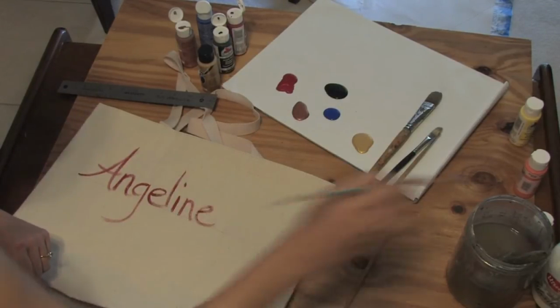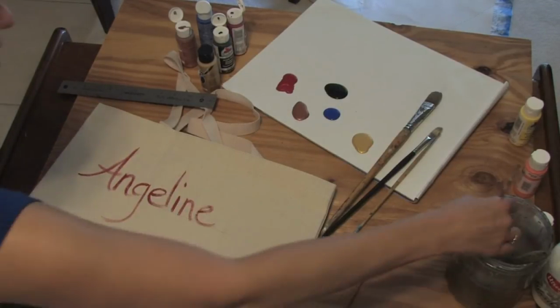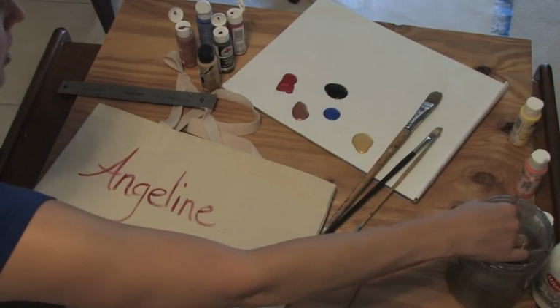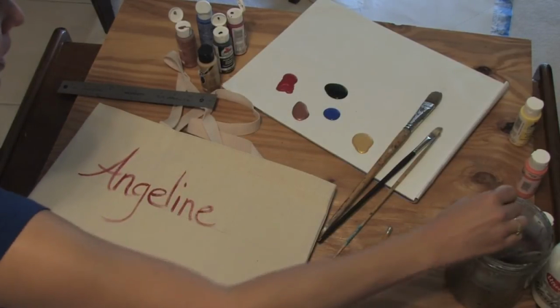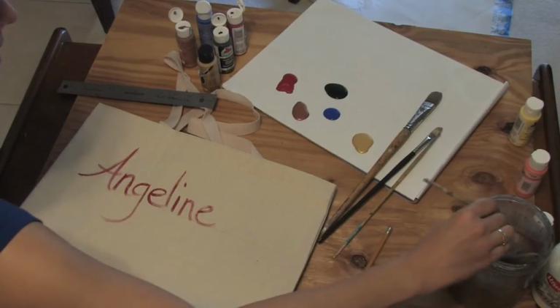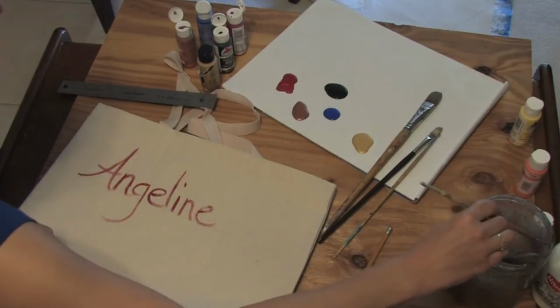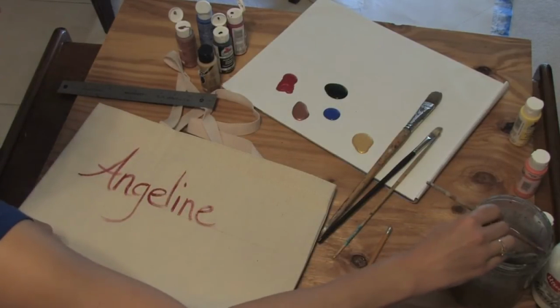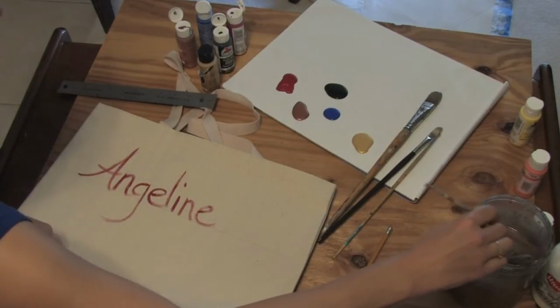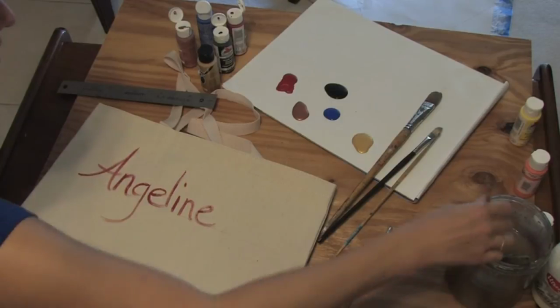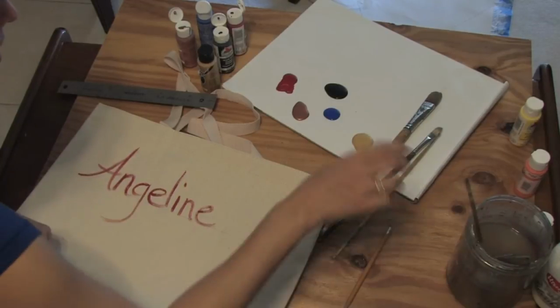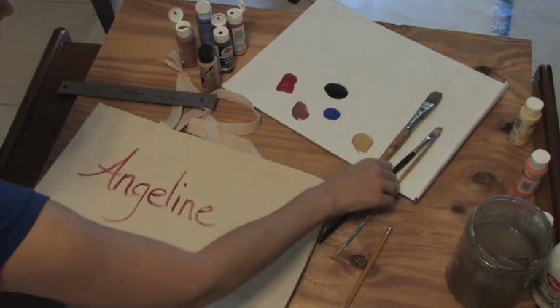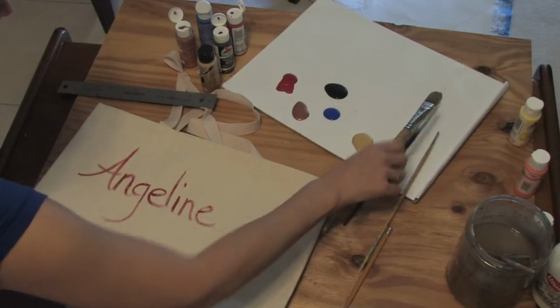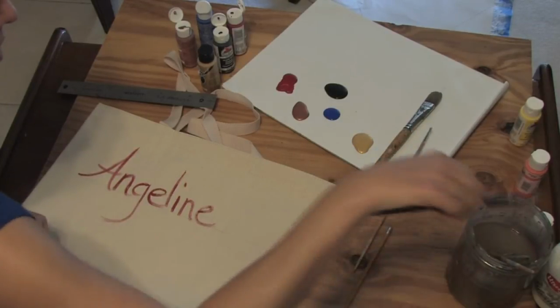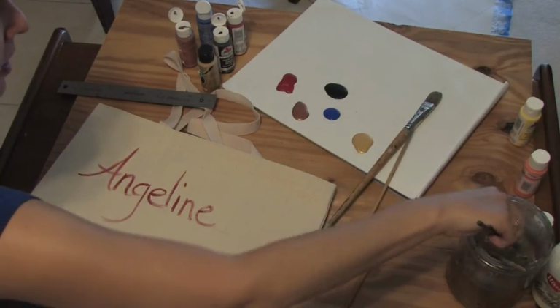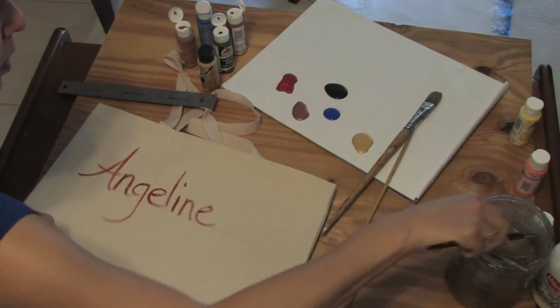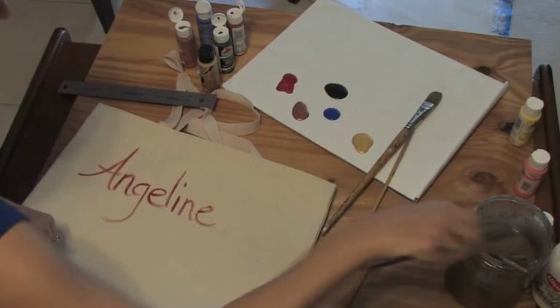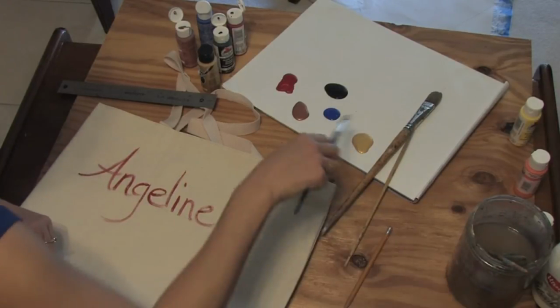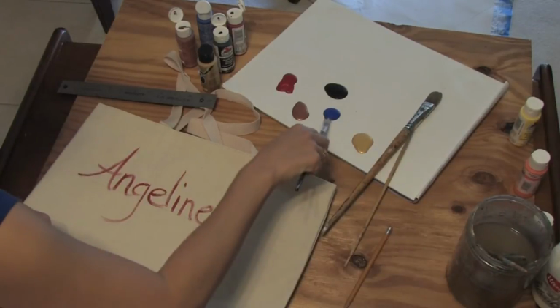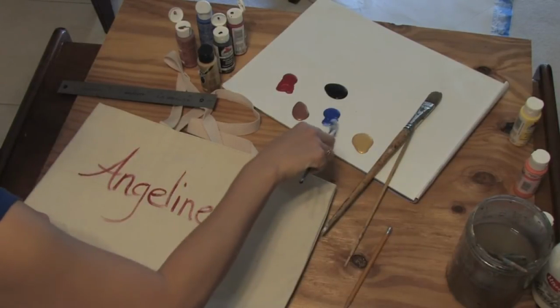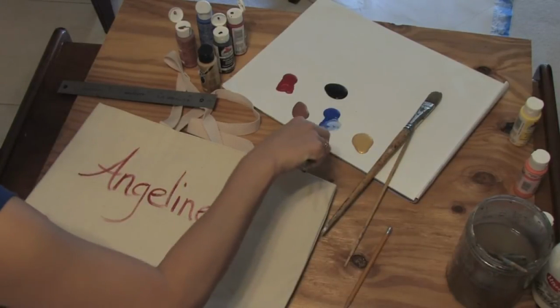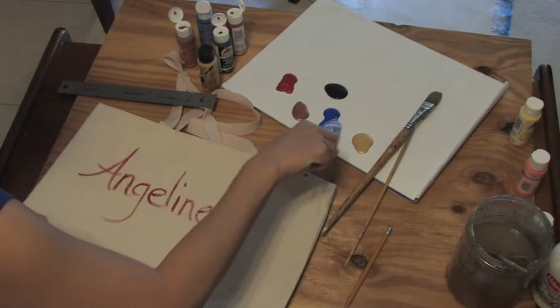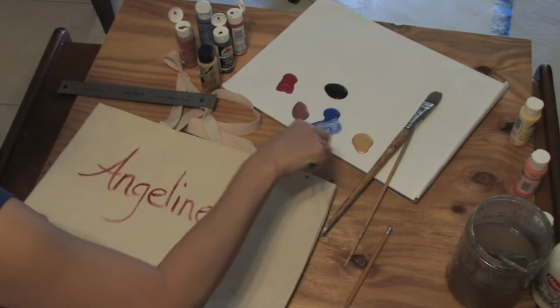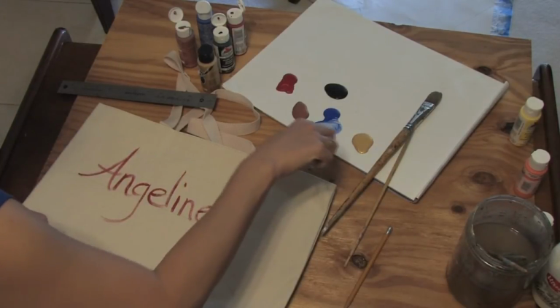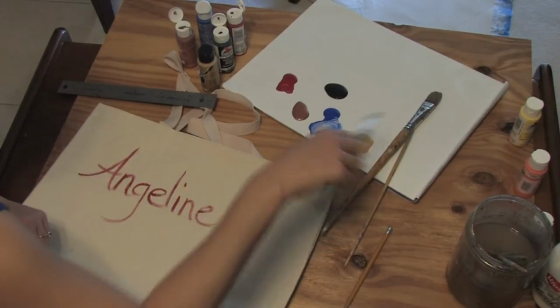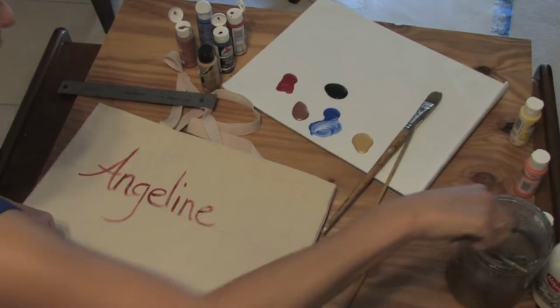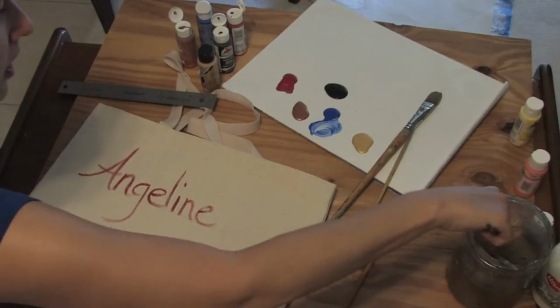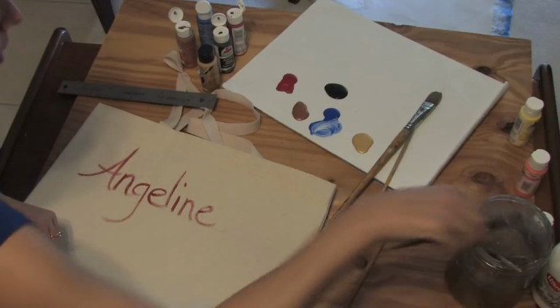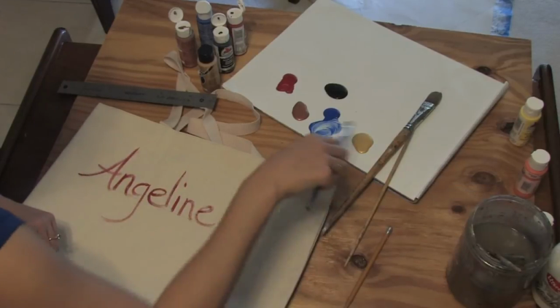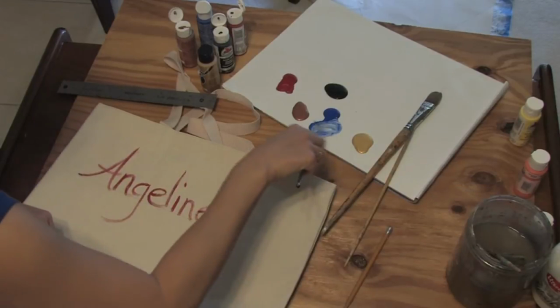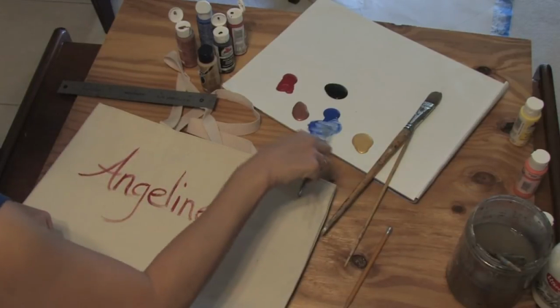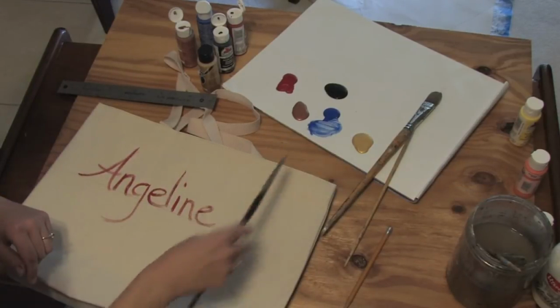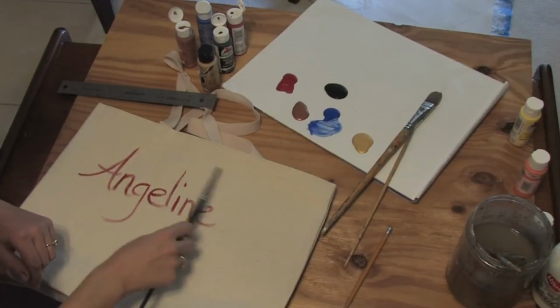Now you can go crazy and paint in designs. I might put in a little bit of a wash of blue just so you can see what the paint can do. Be very, very loose with this.